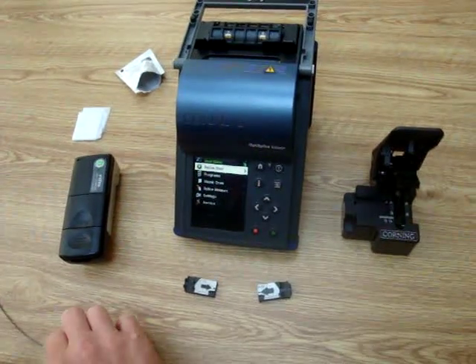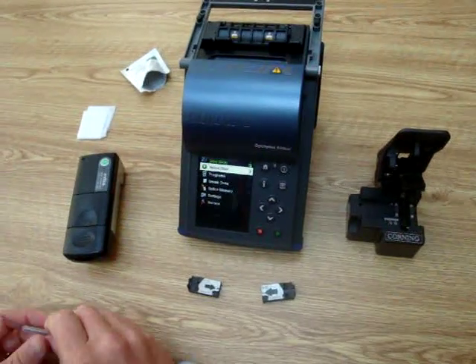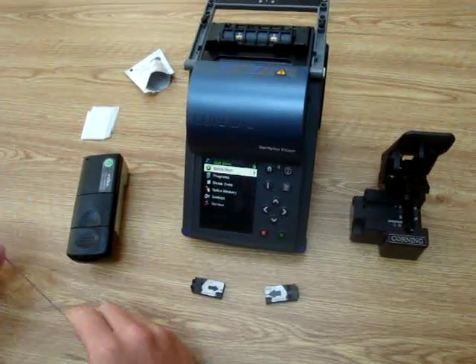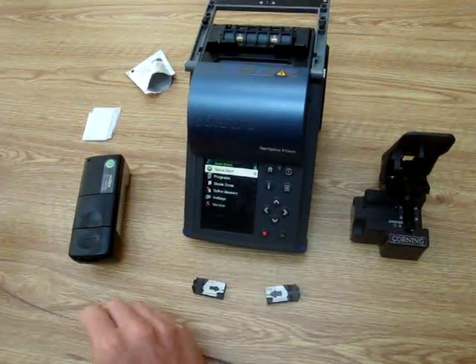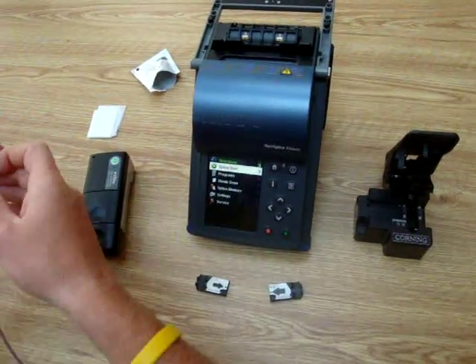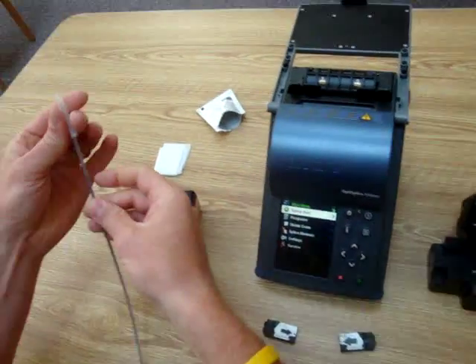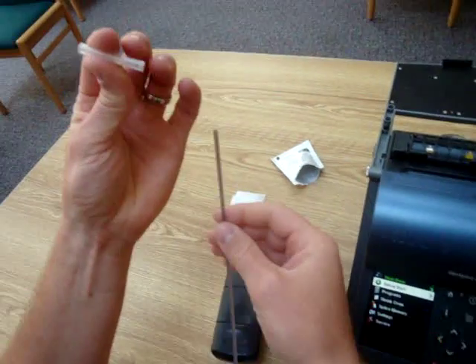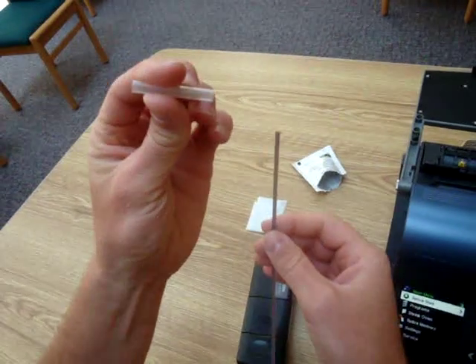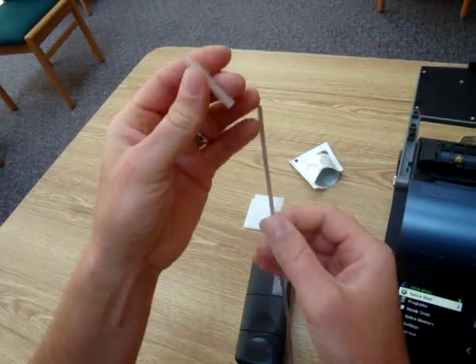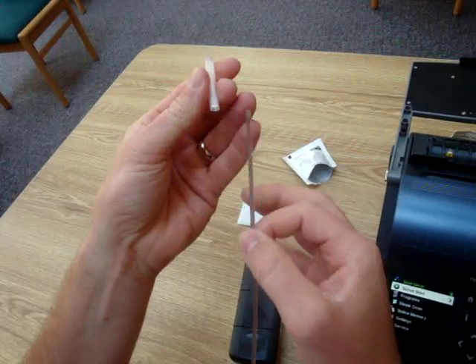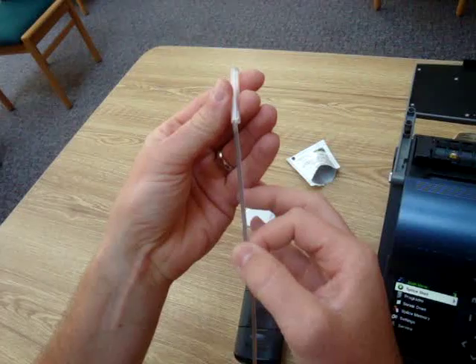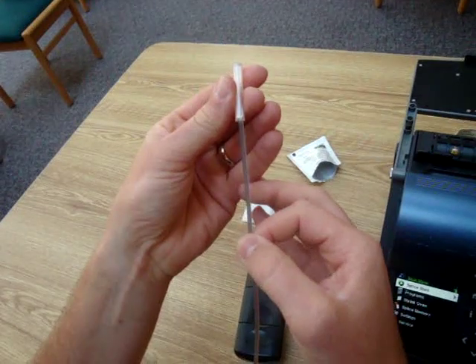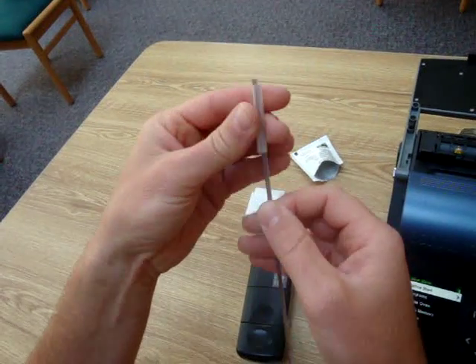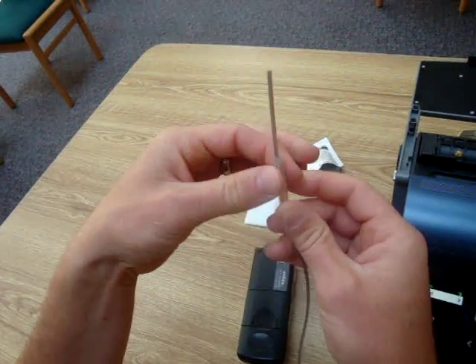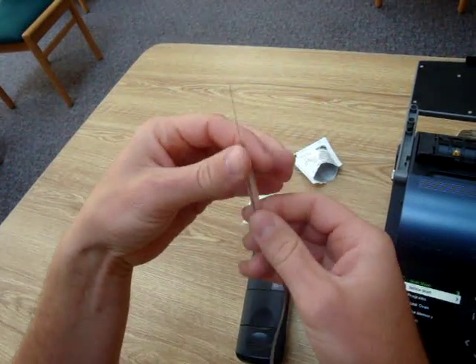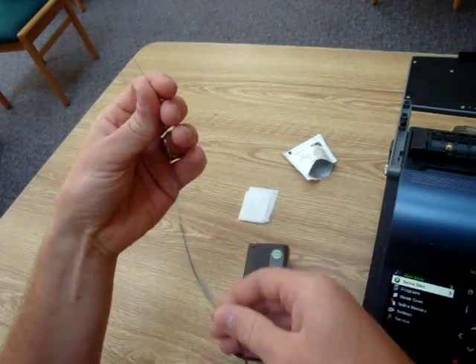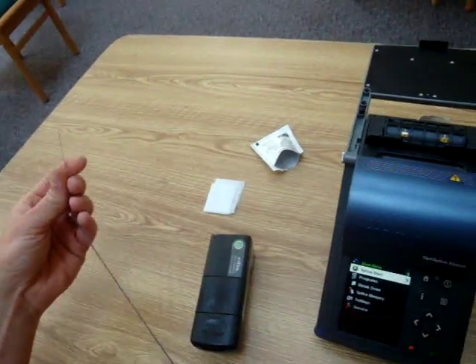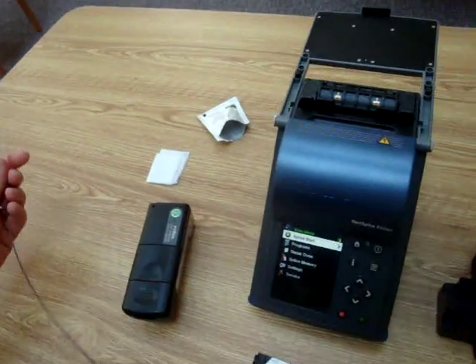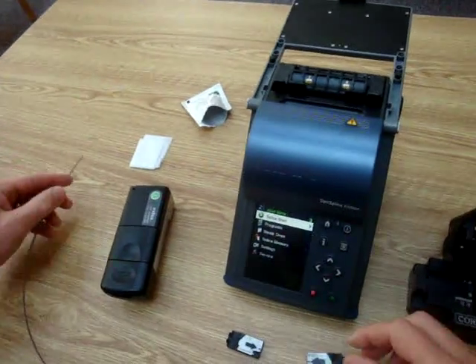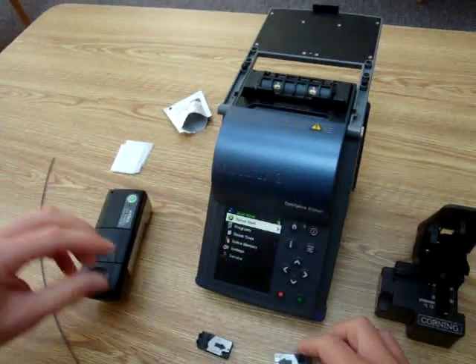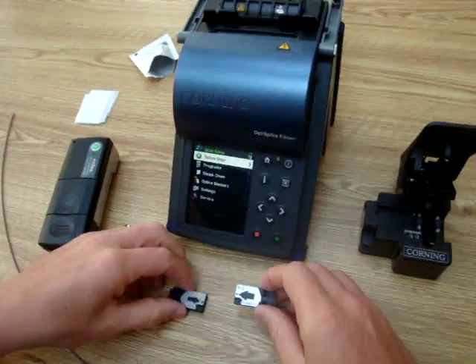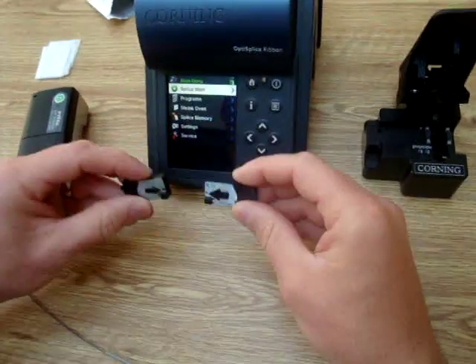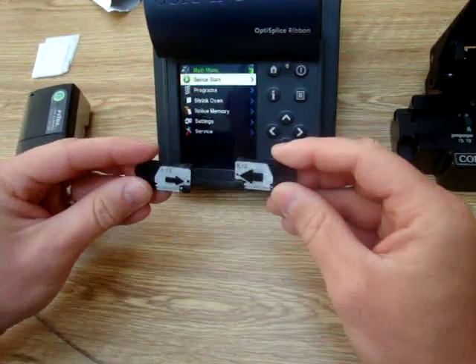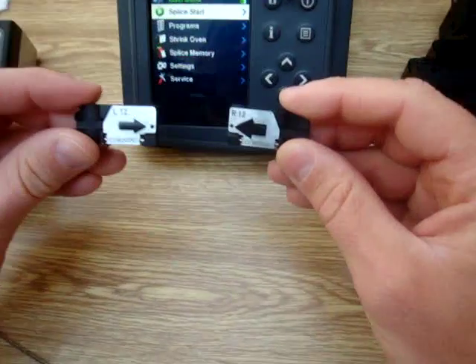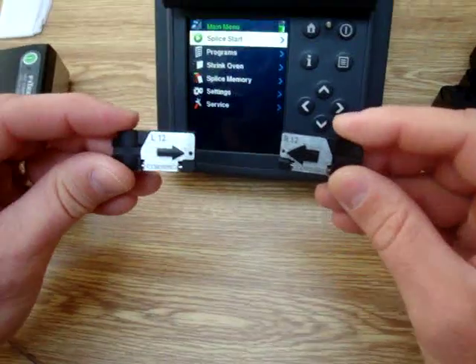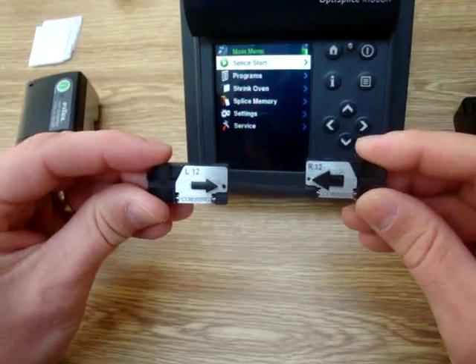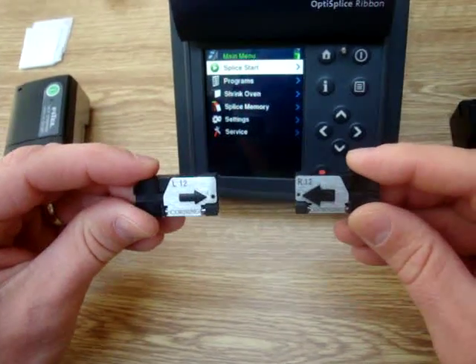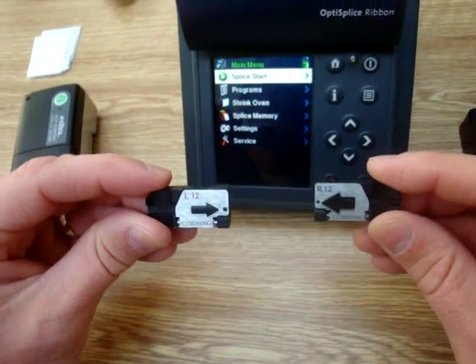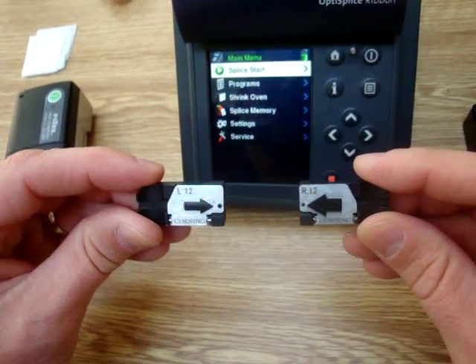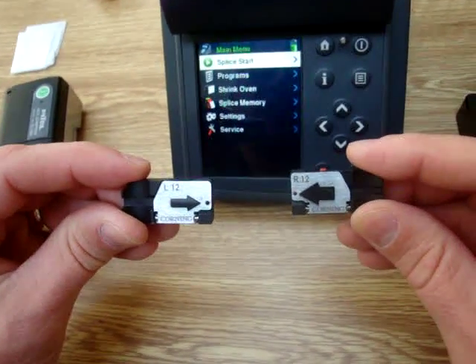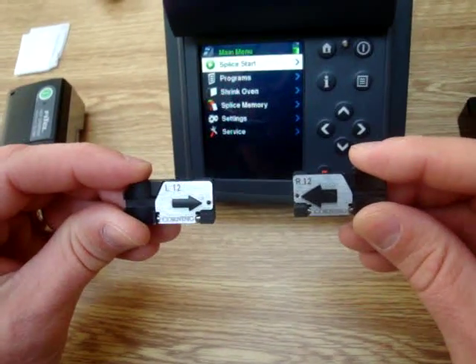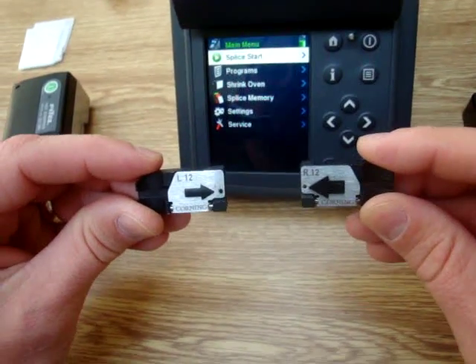First off, you always want to make sure that you have your heat shrink on your ribbon — load it on. We have two handlers: a left and a right handler that goes with this unit.